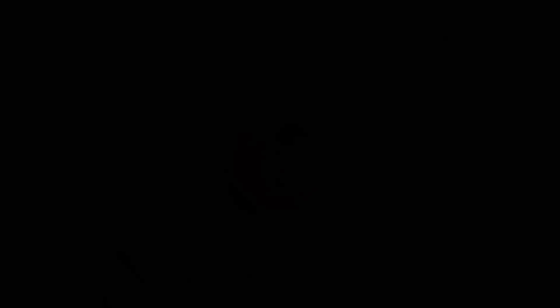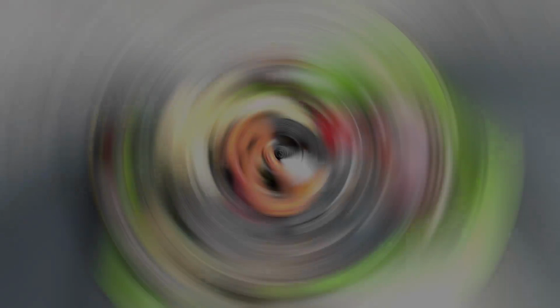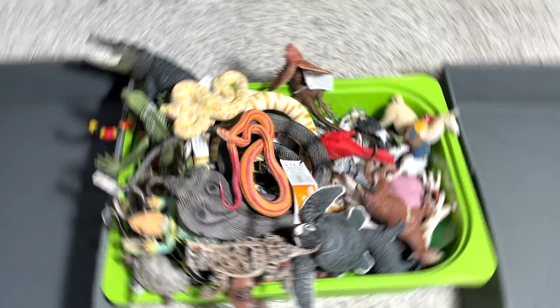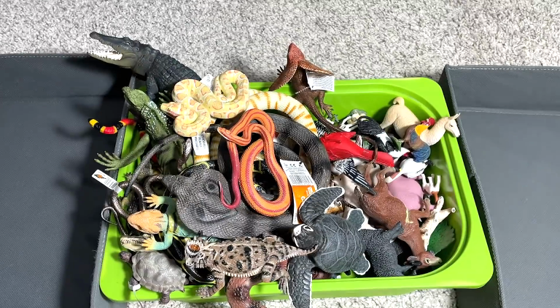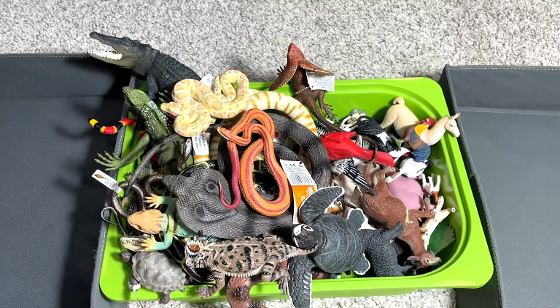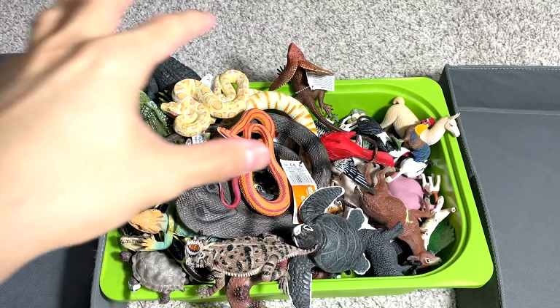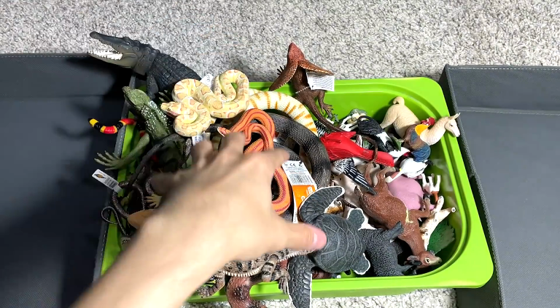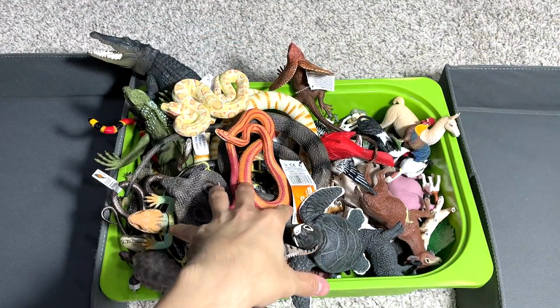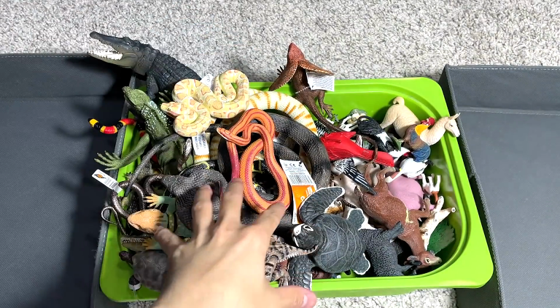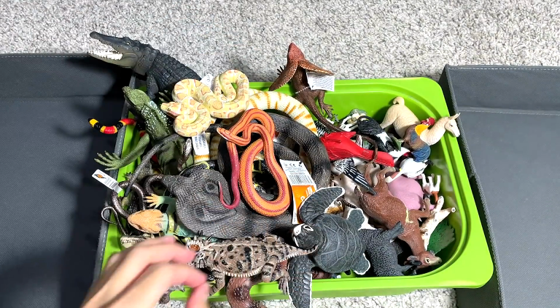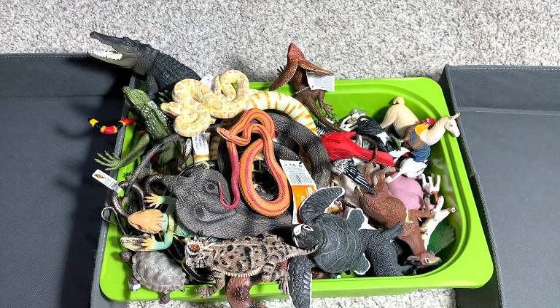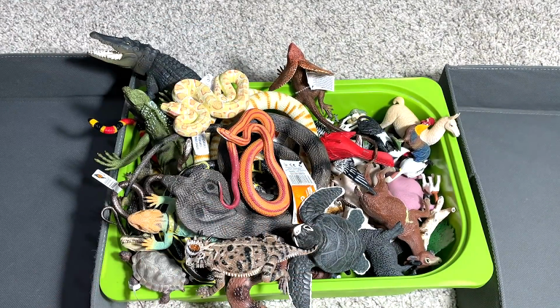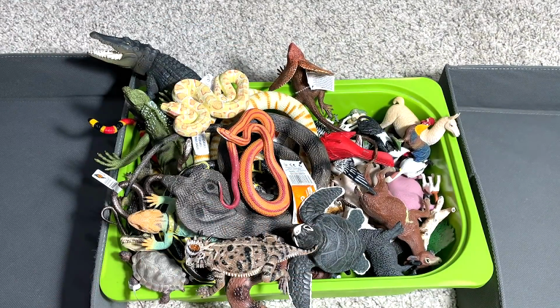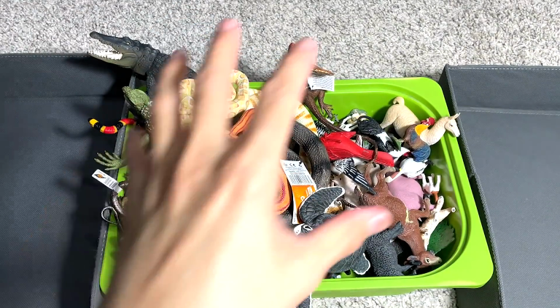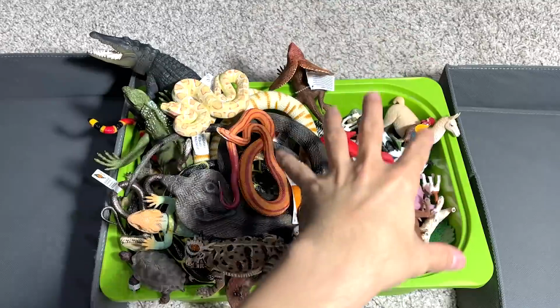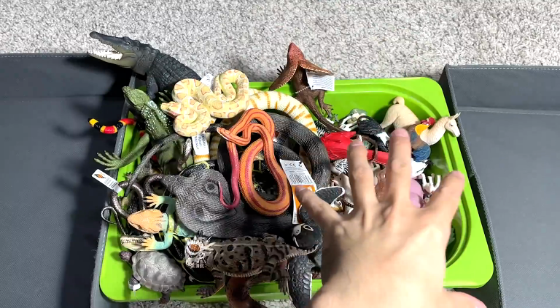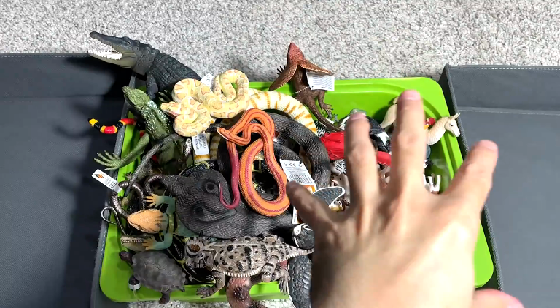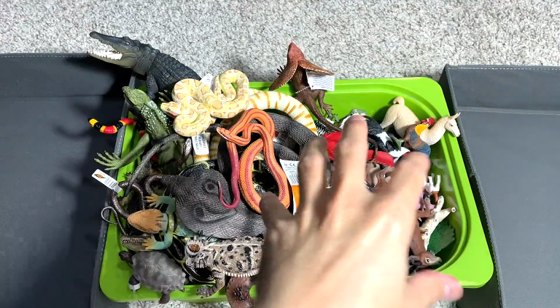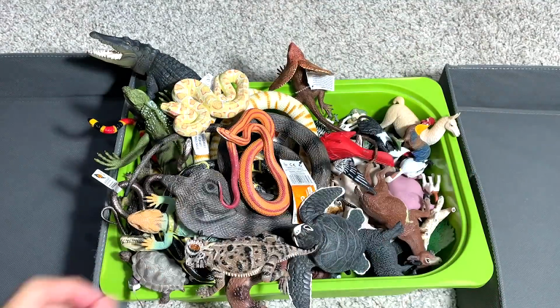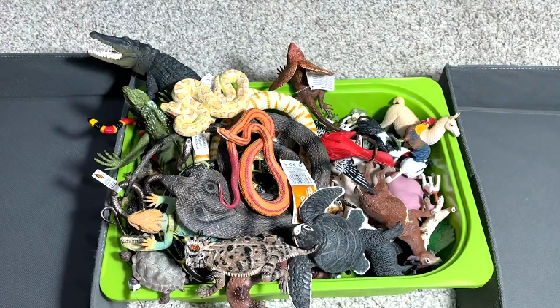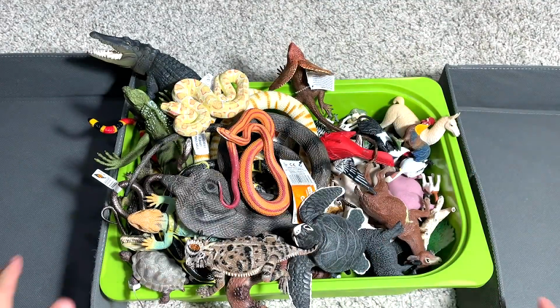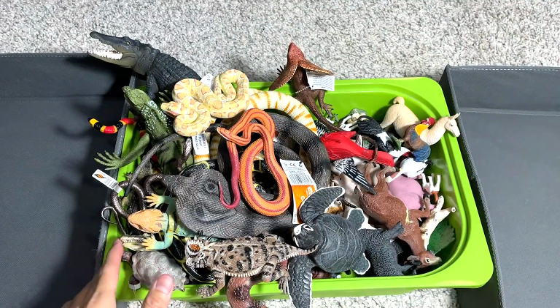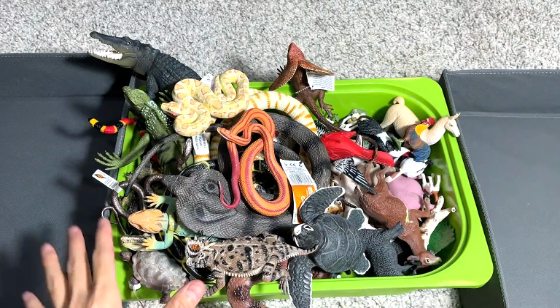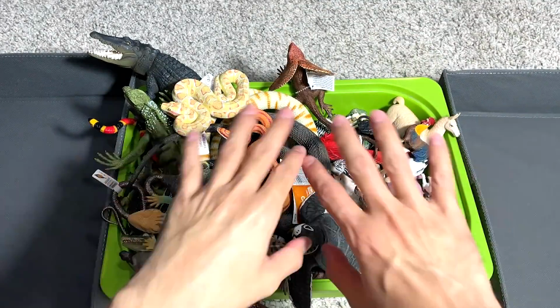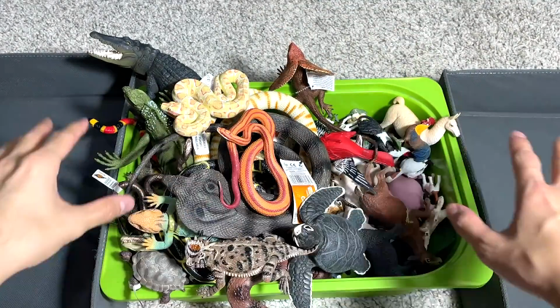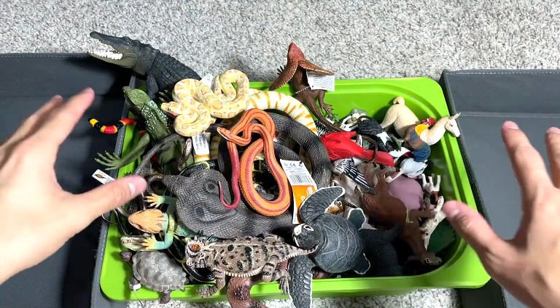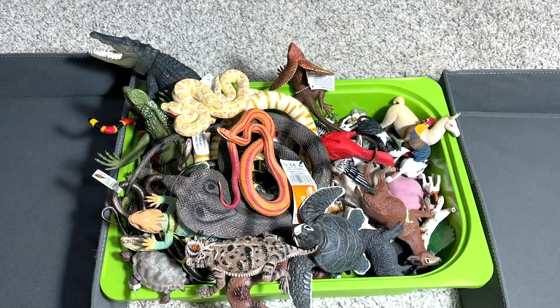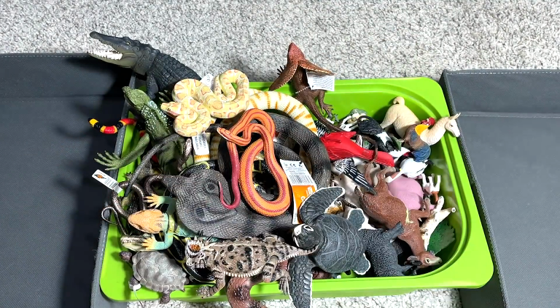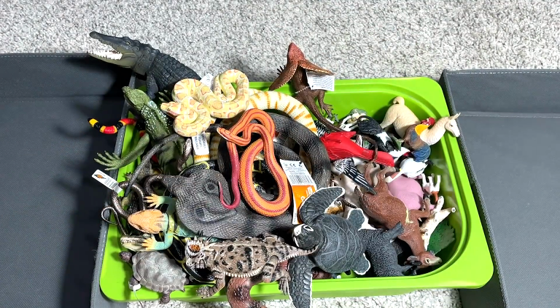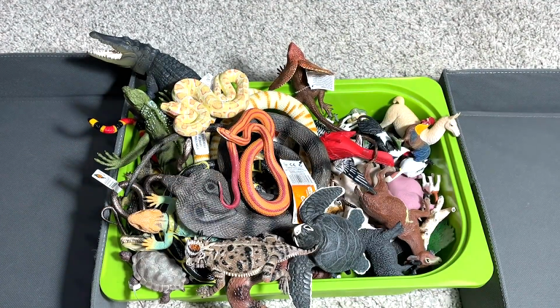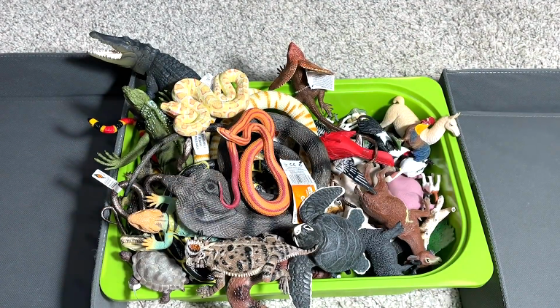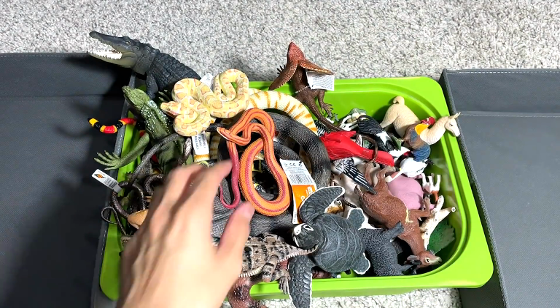Hello Danzafarians! Today we have 80 reptiles and wild animals inside this box. We will be sorting them into two different boxes, so let's get right into it.